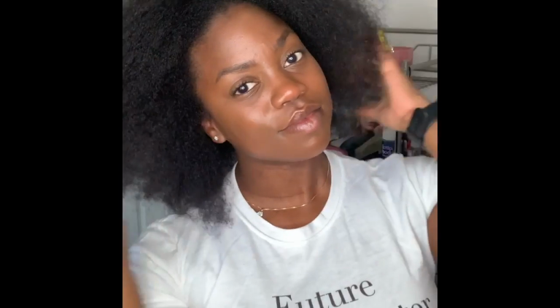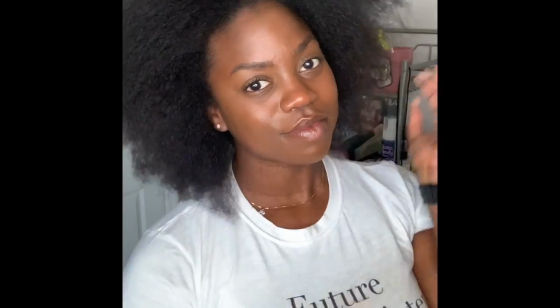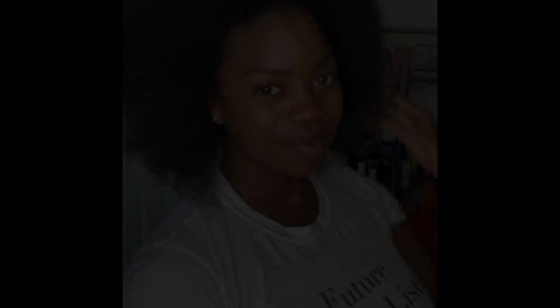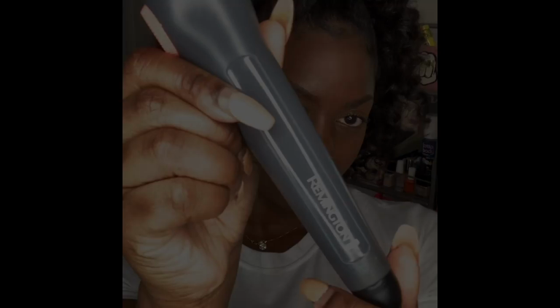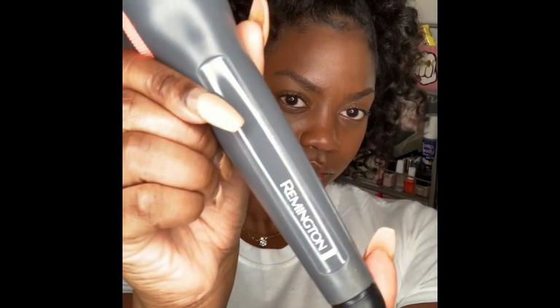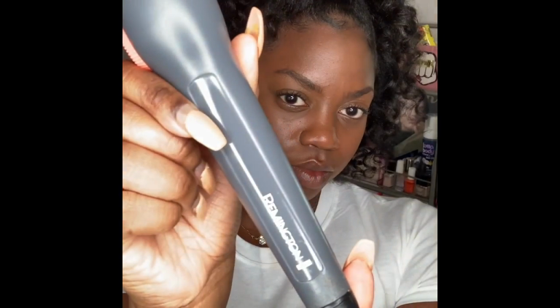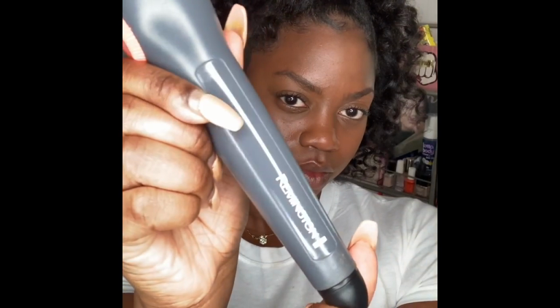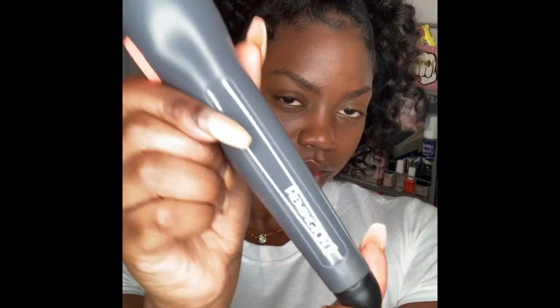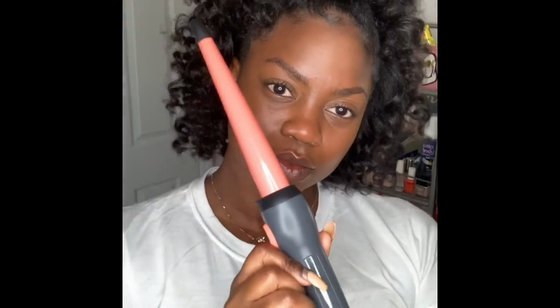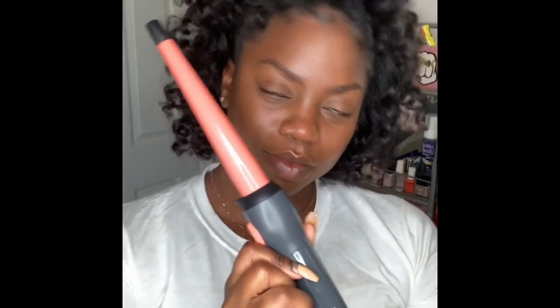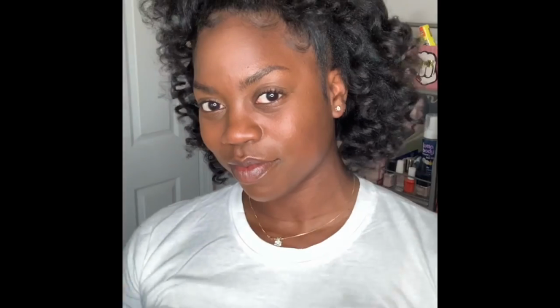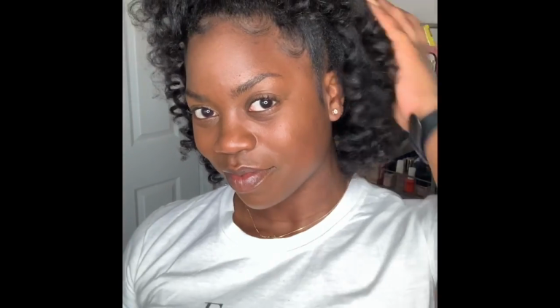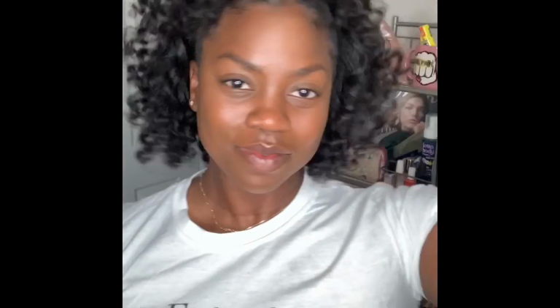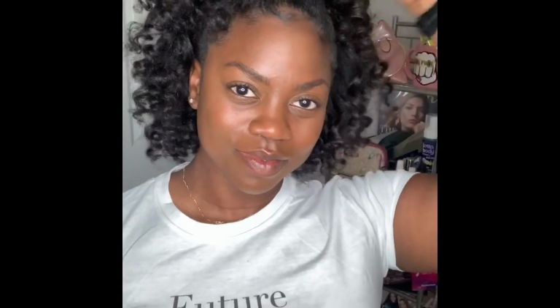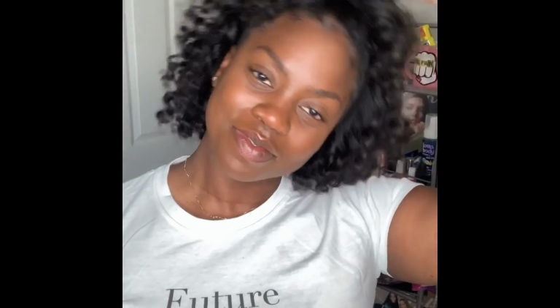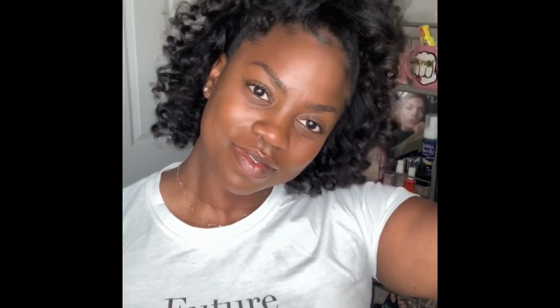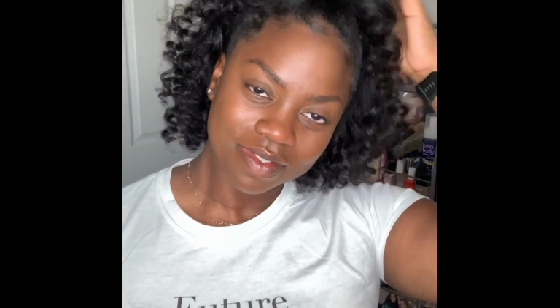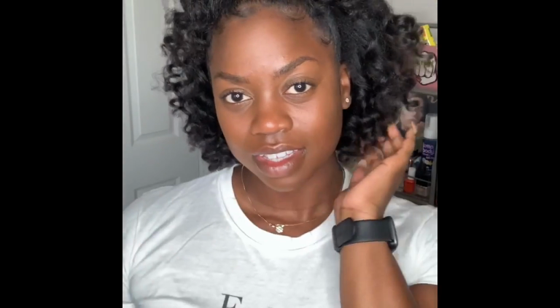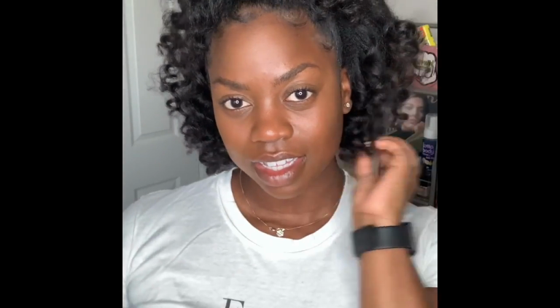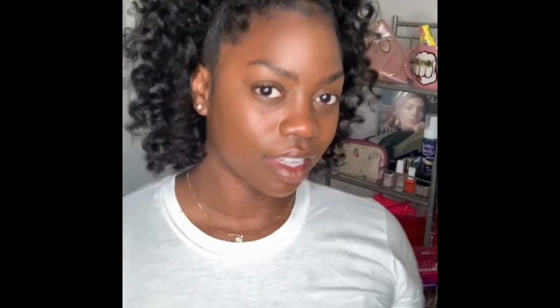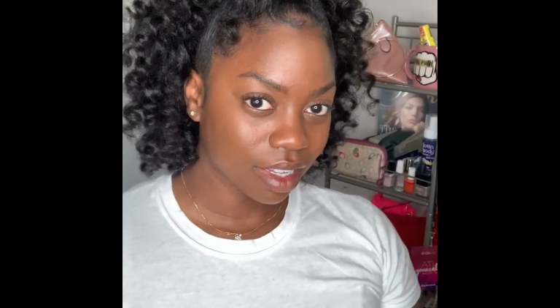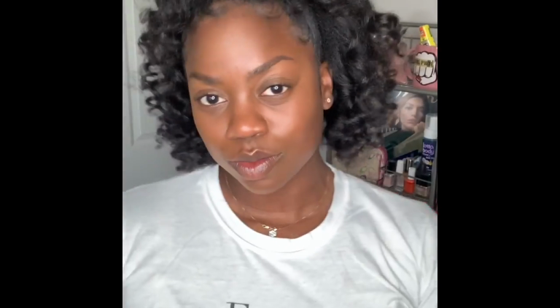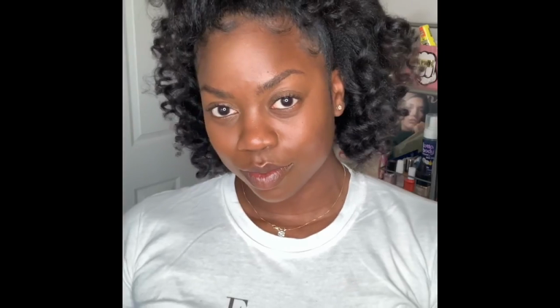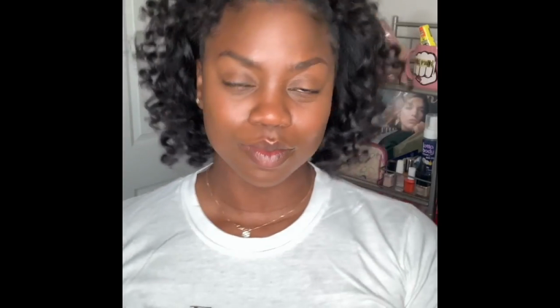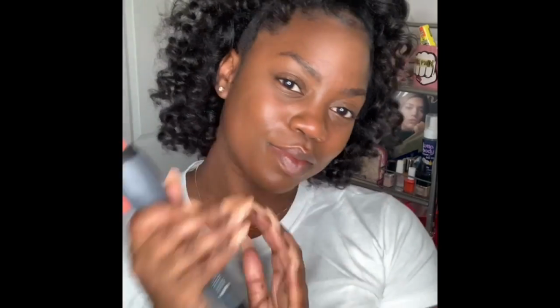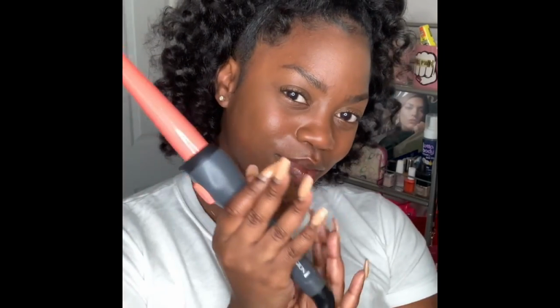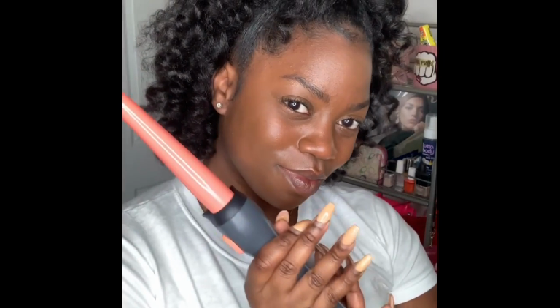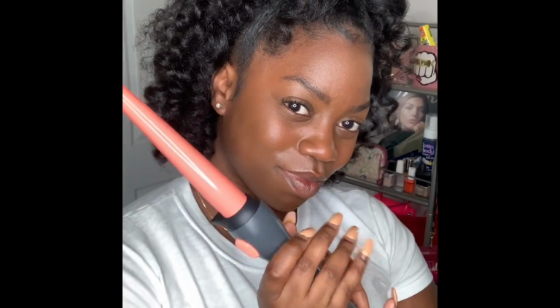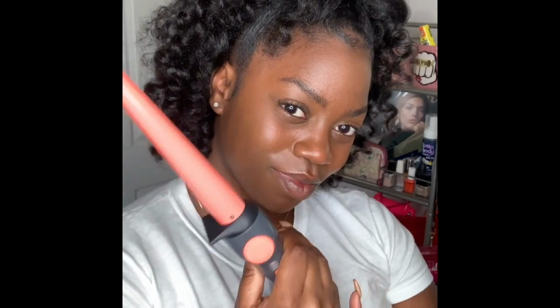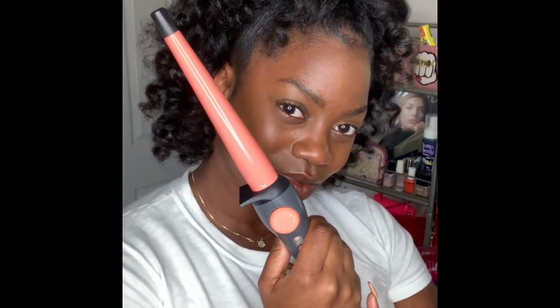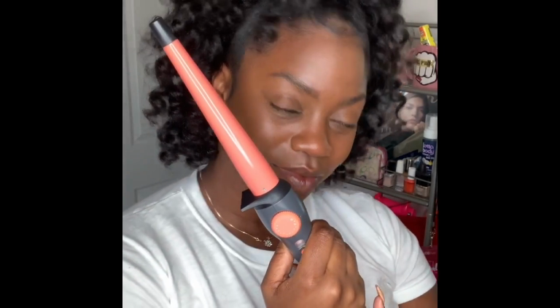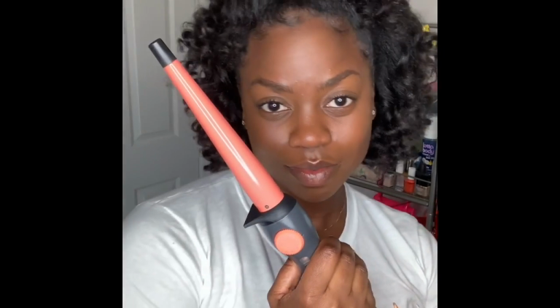You don't need much. We're back and we're curly. I have been using the Remington half inch to one inch curling wand and I basically parted my whole head in less than half inch pieces. And we're finished with the curls.